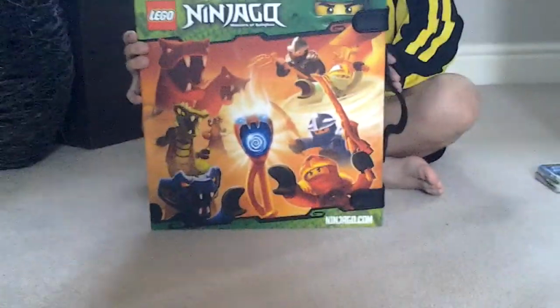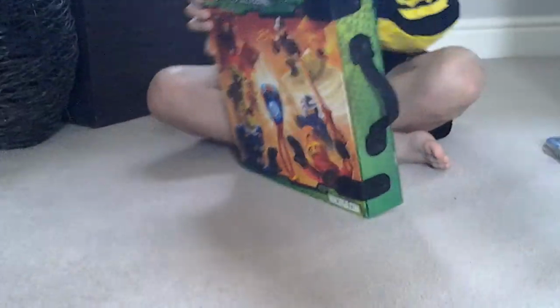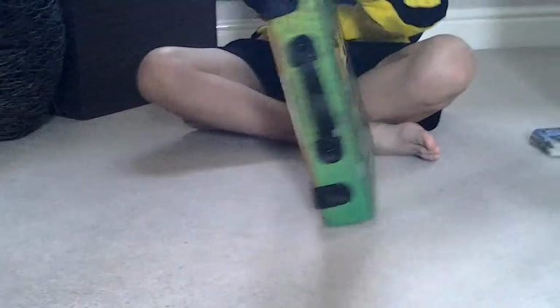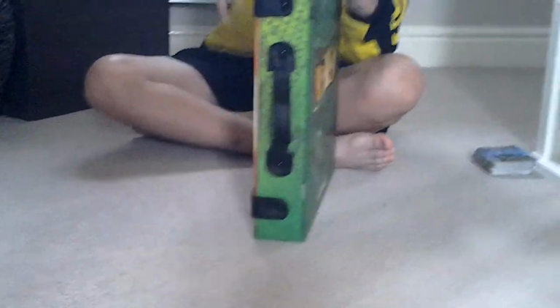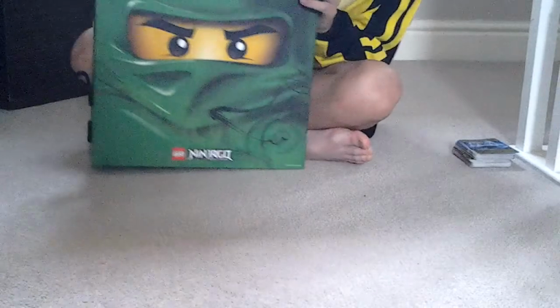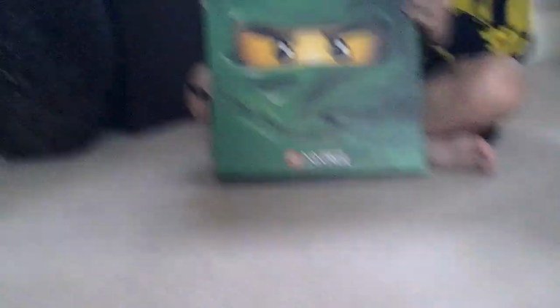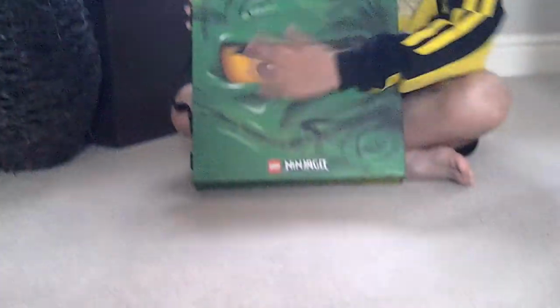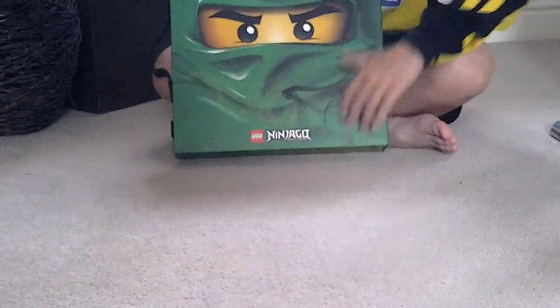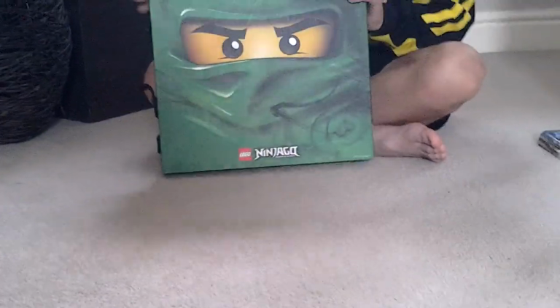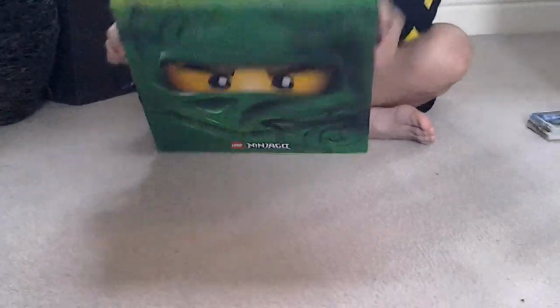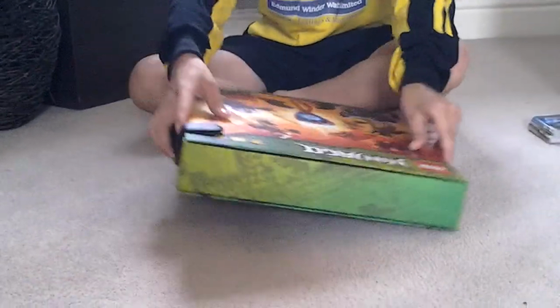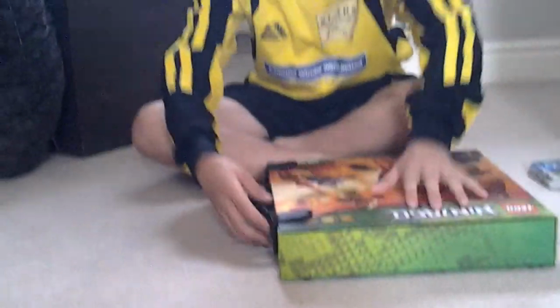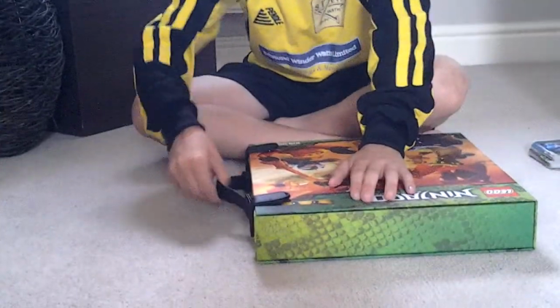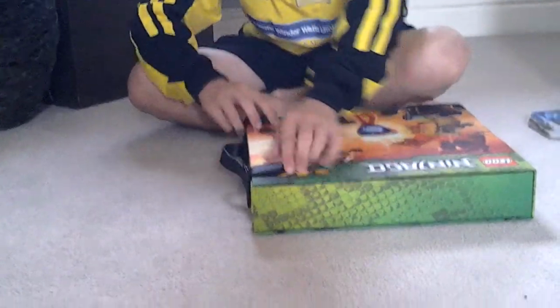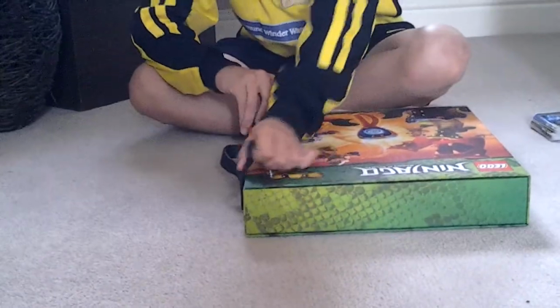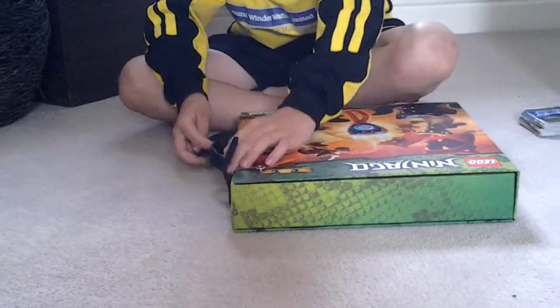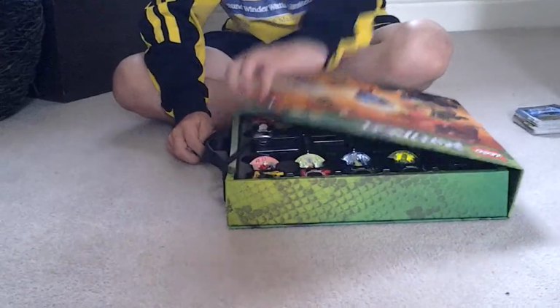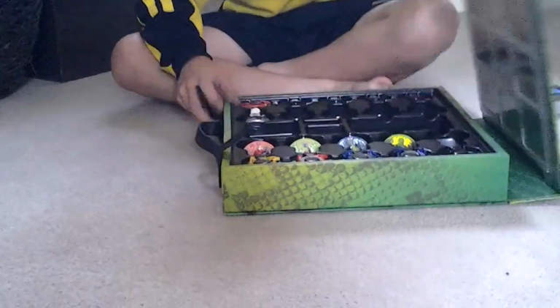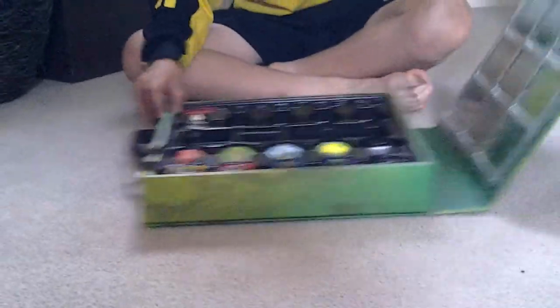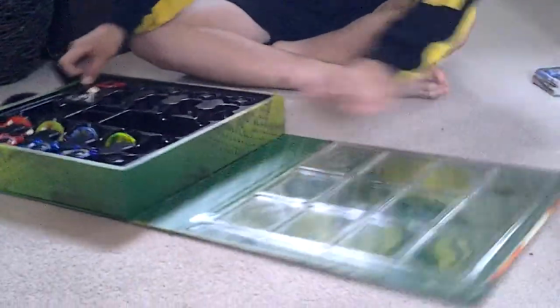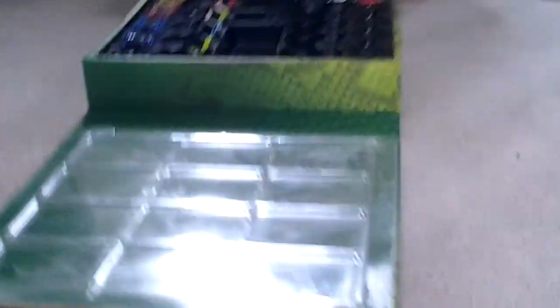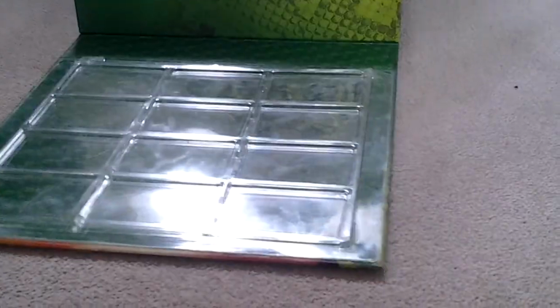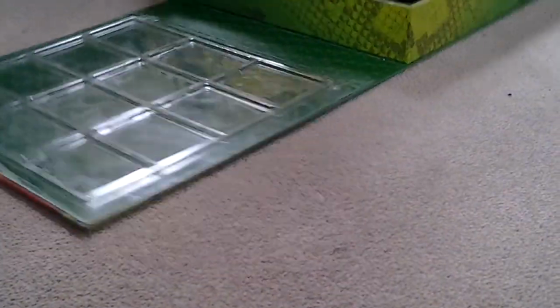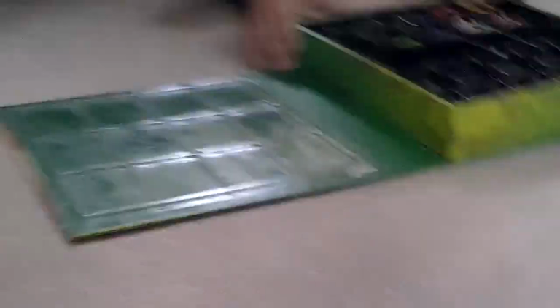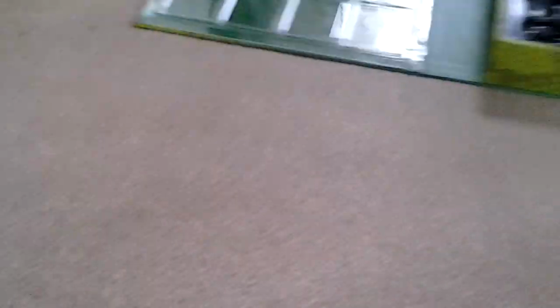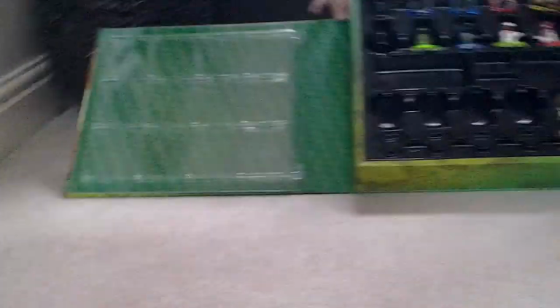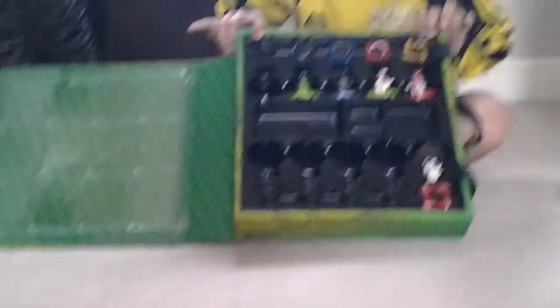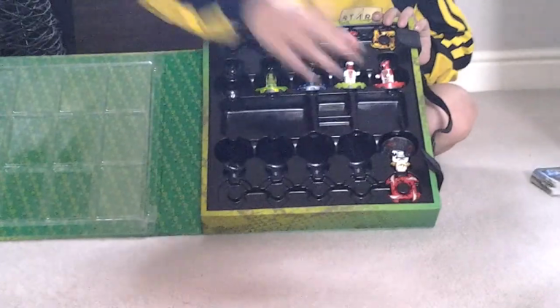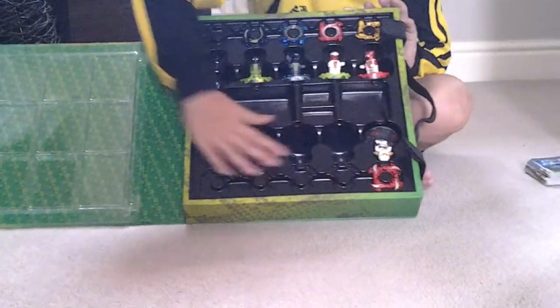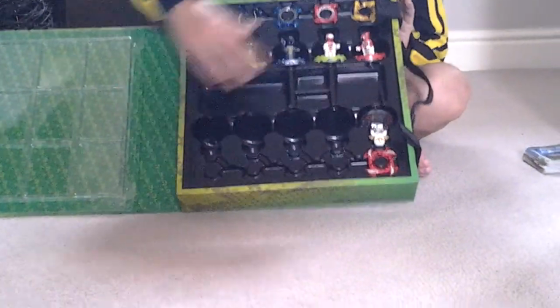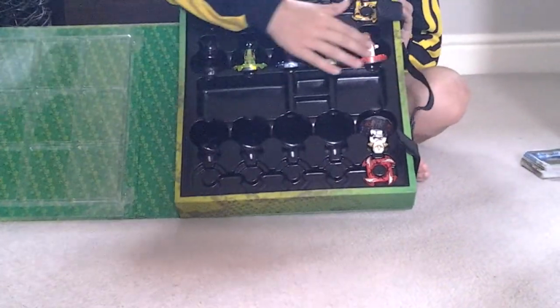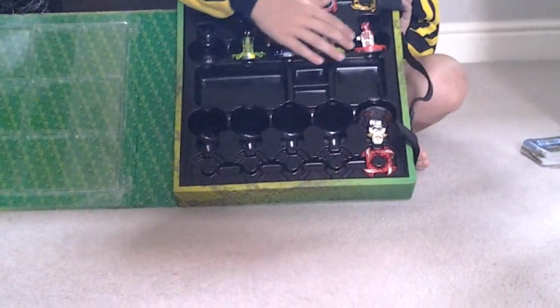And the green ninja is on the back. Really nice box, leather straps, leather handles. So then I'll get to it. I've got five spinners — these are the good-sided spinners and these are the bad guy spinners.